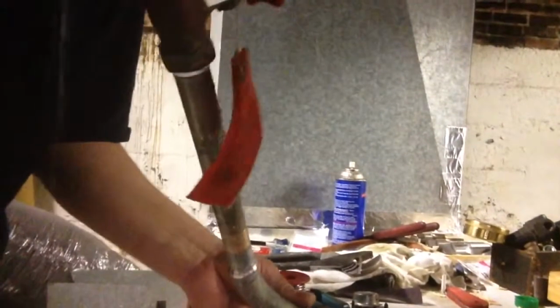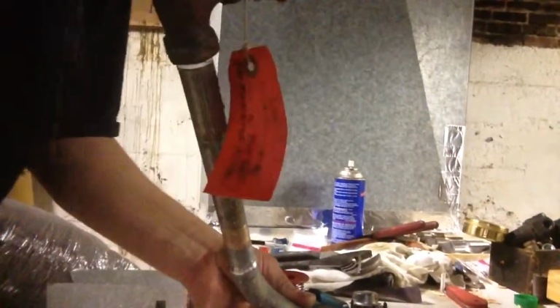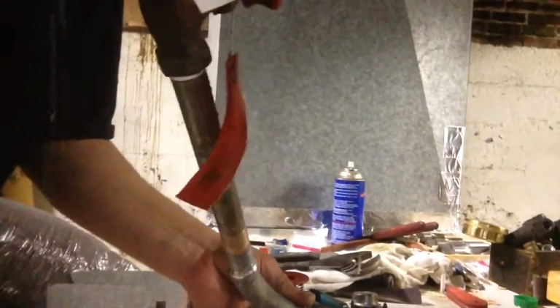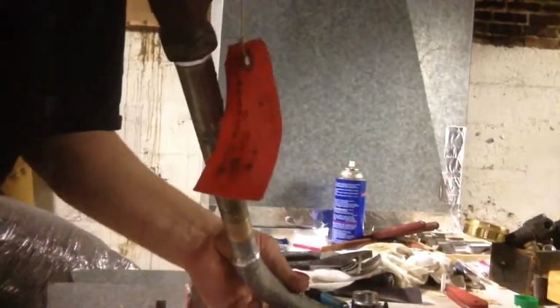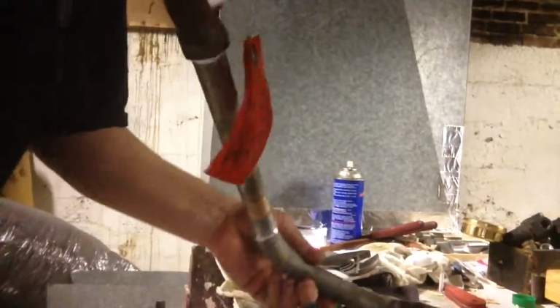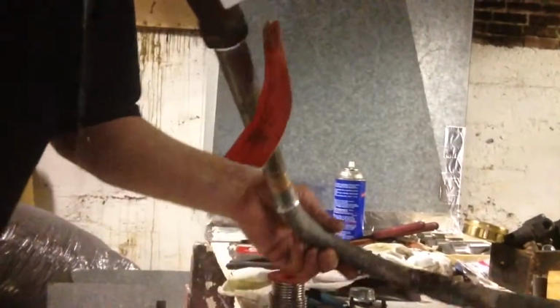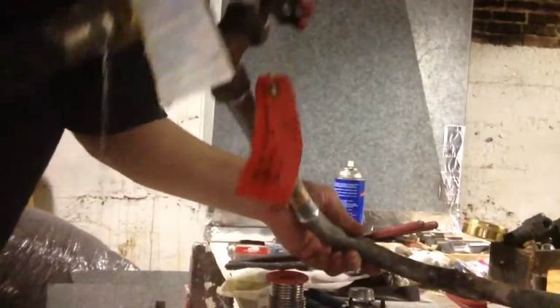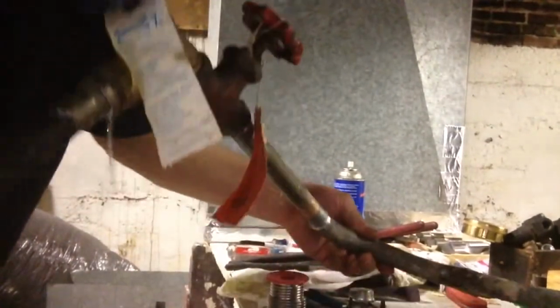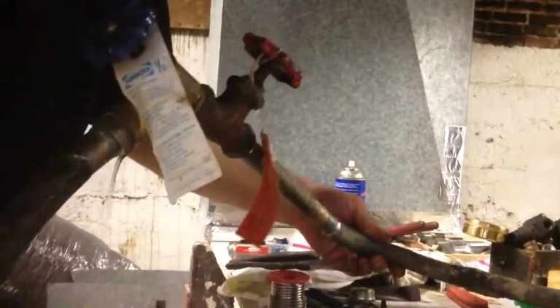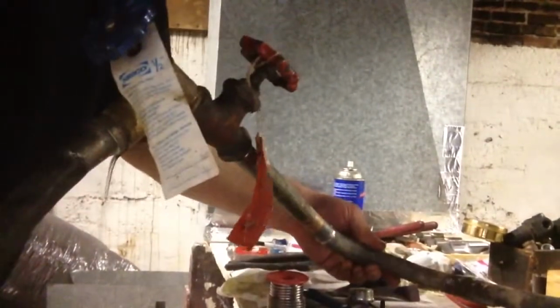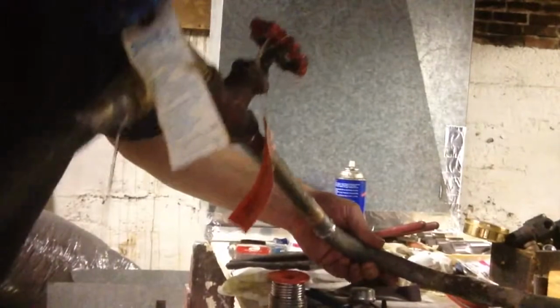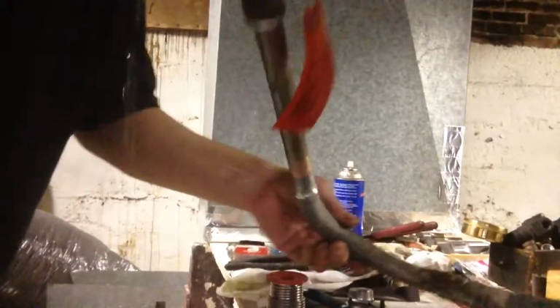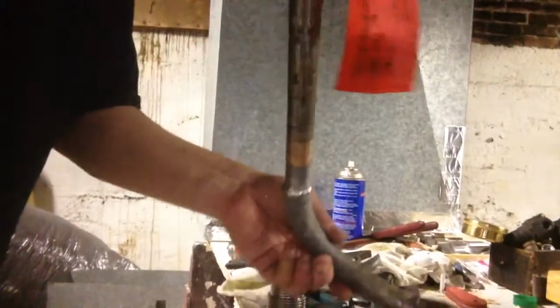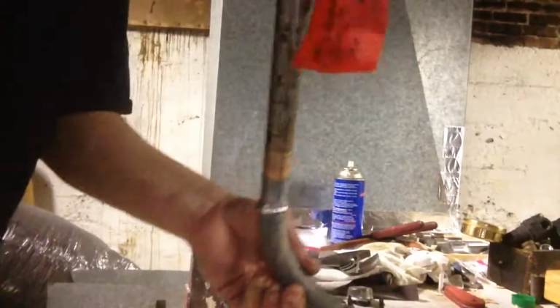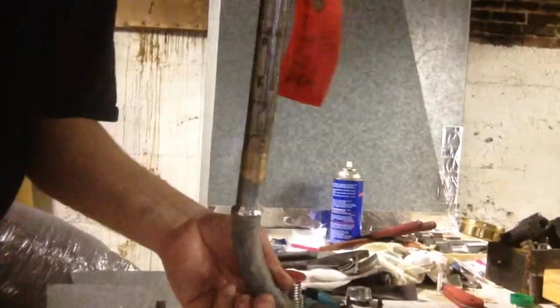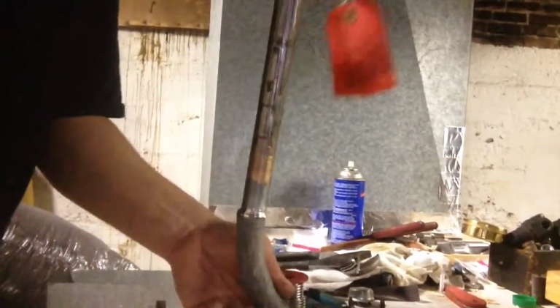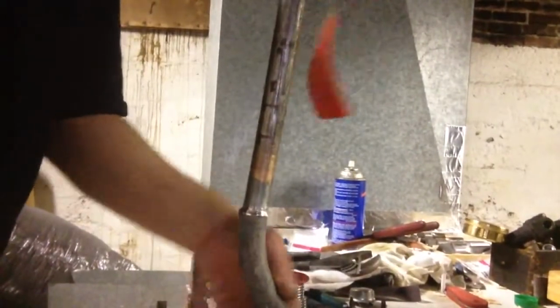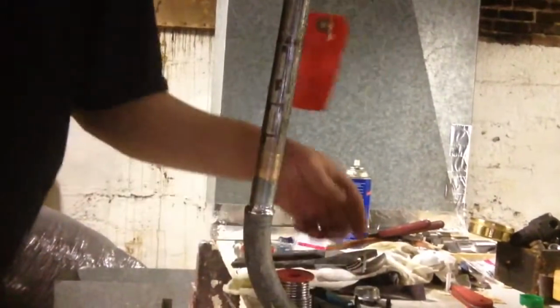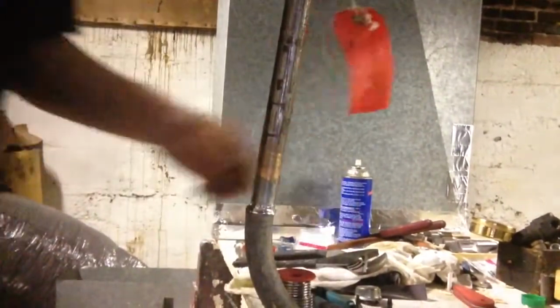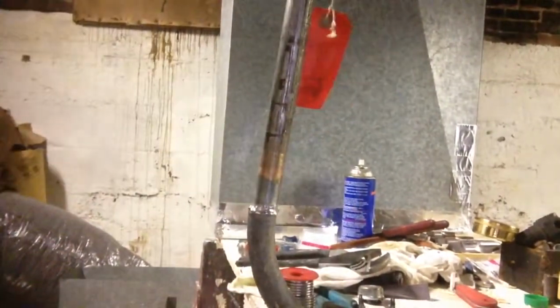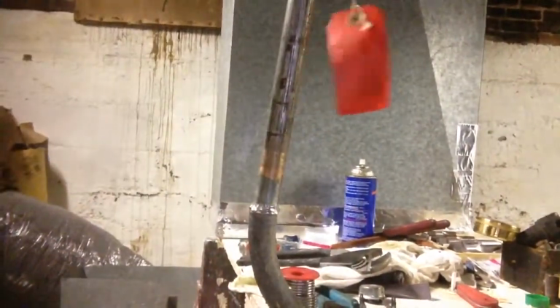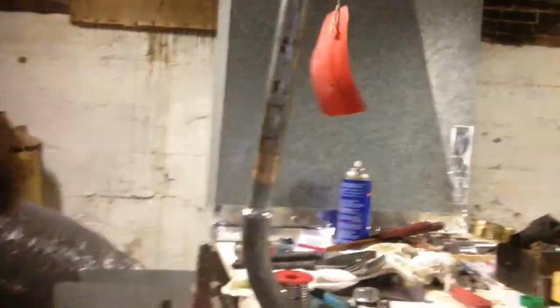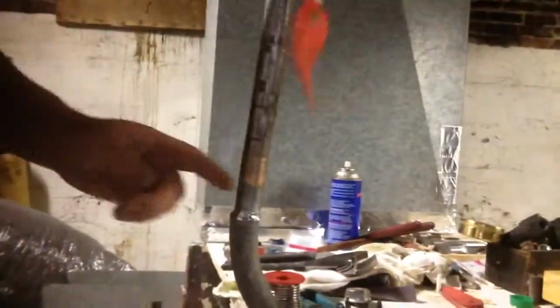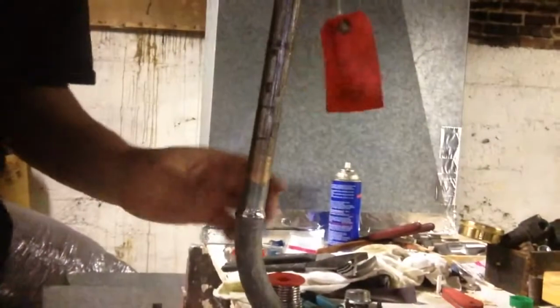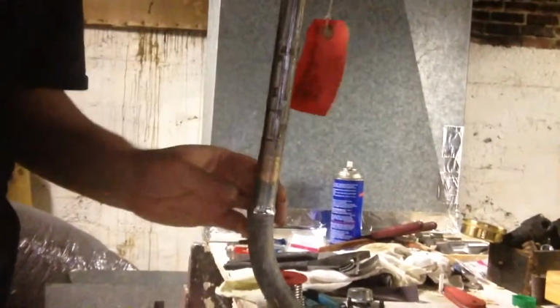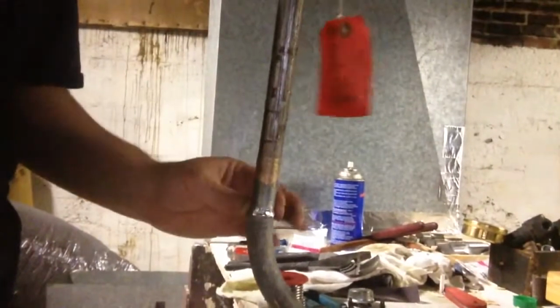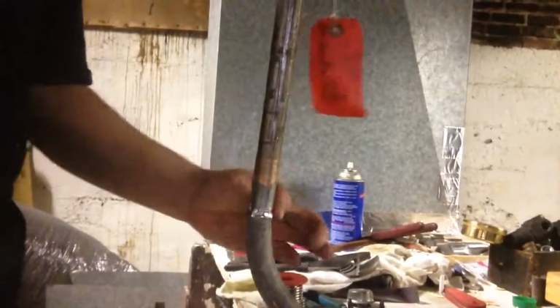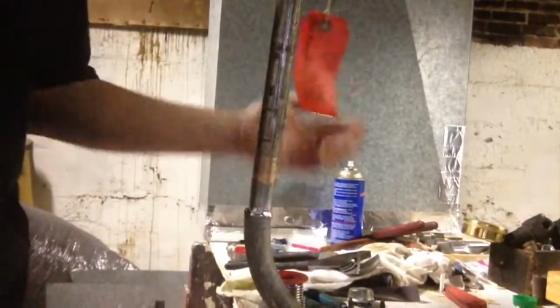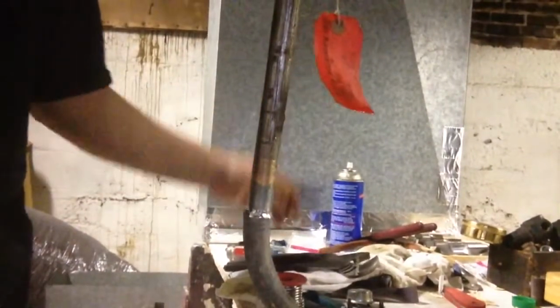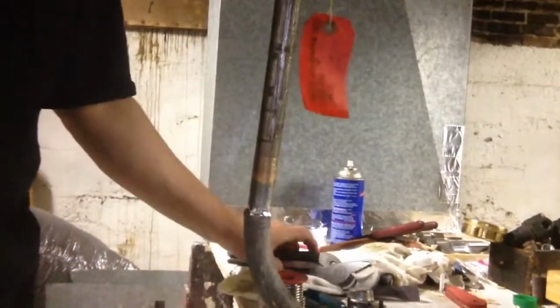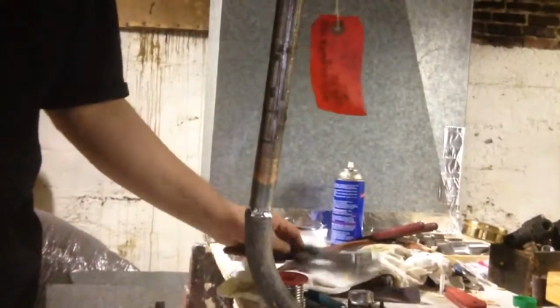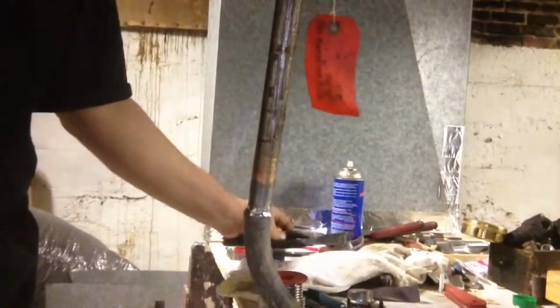You can see the little gizmo I got here, and I can run it through. Our joint where we soldered it is holding full pressure, so everything worked out good.